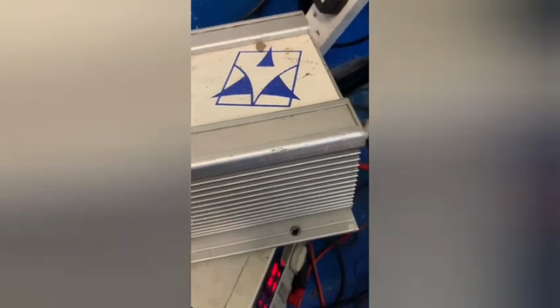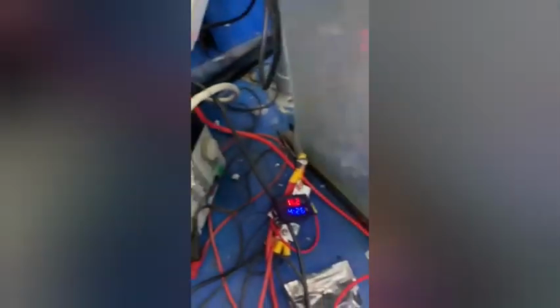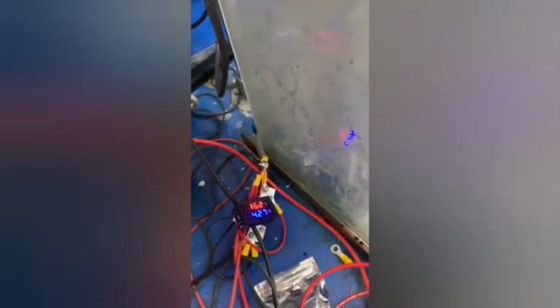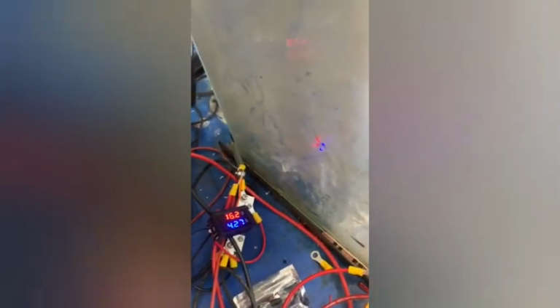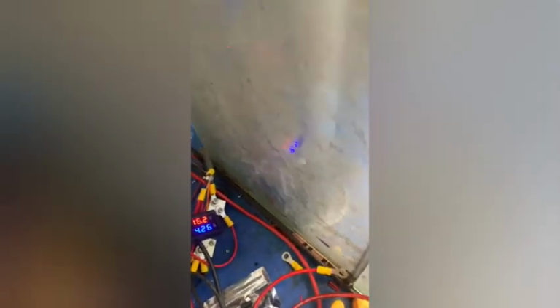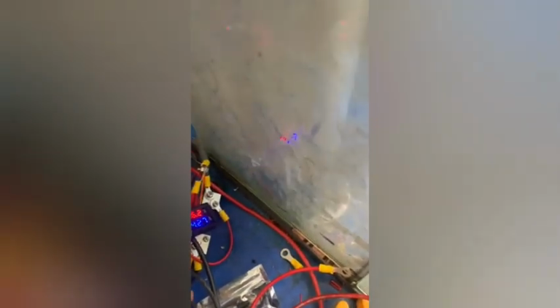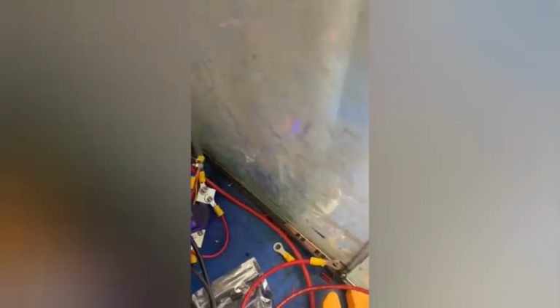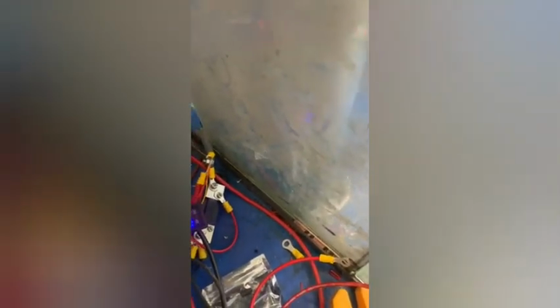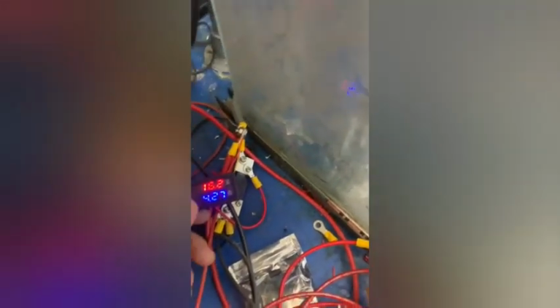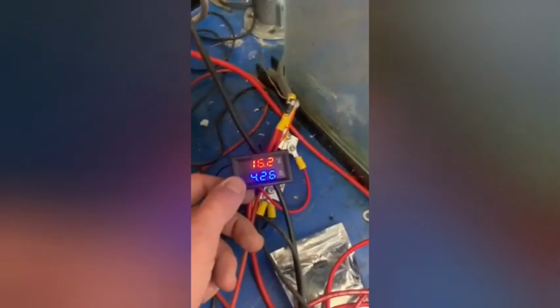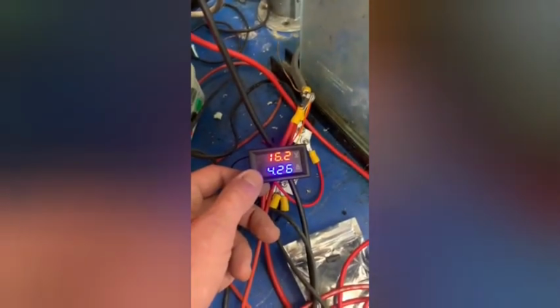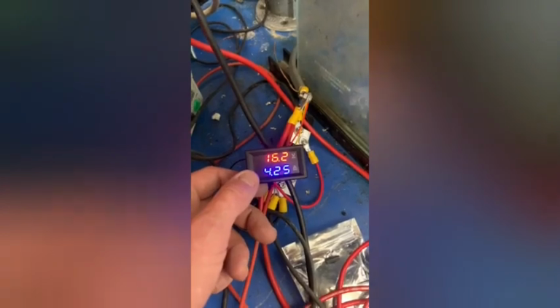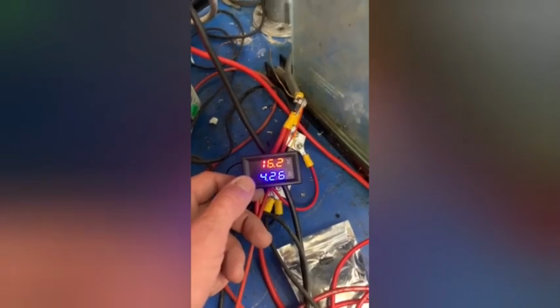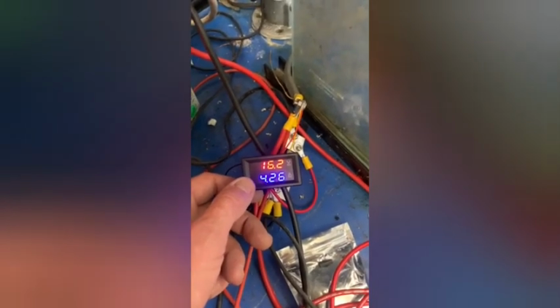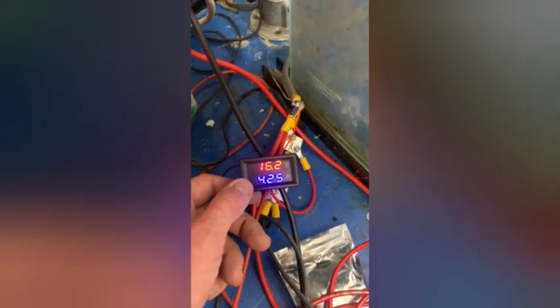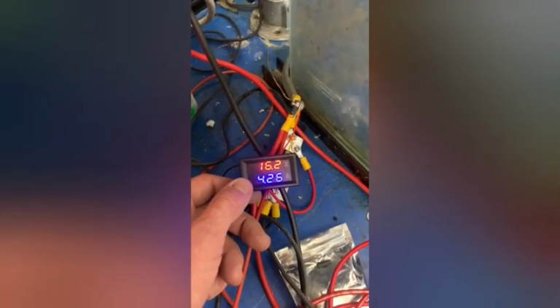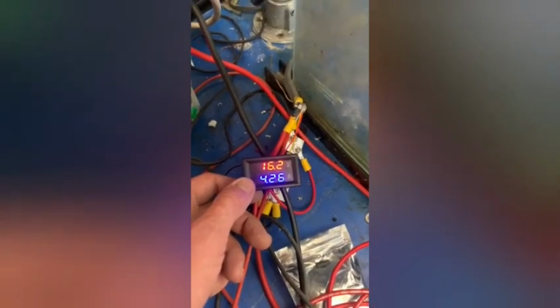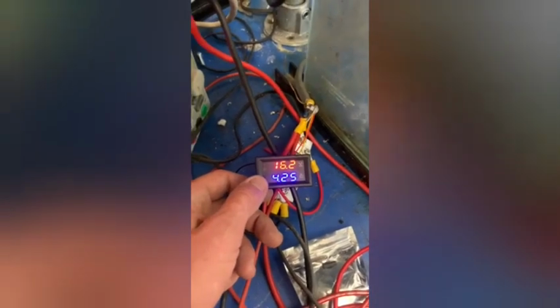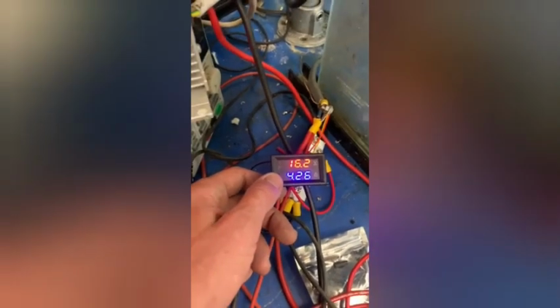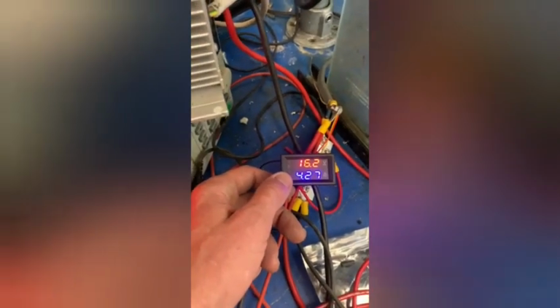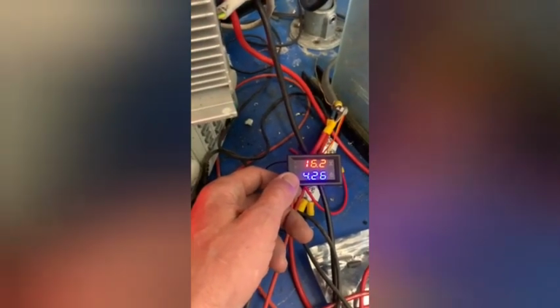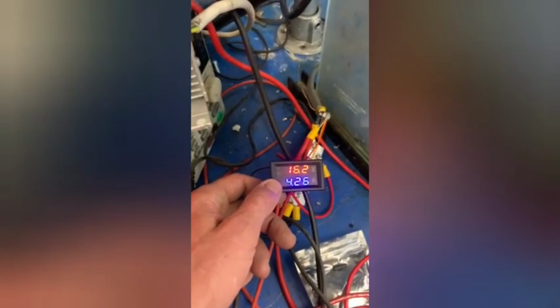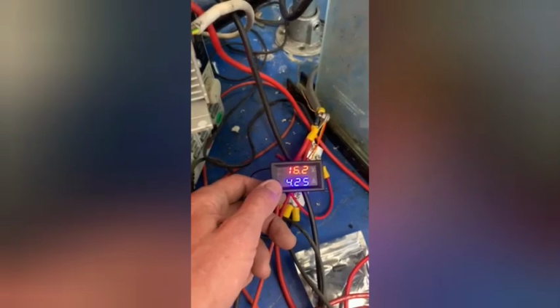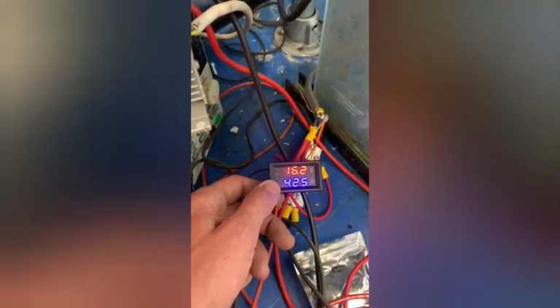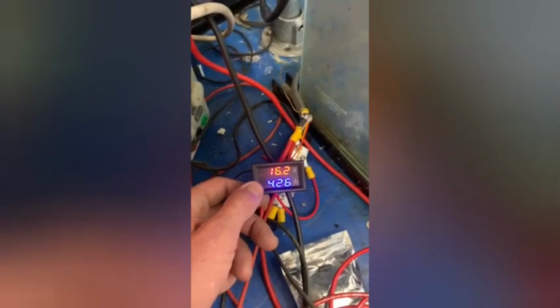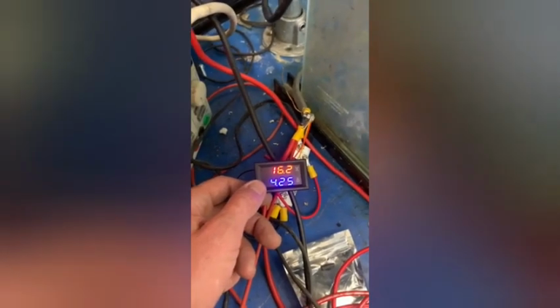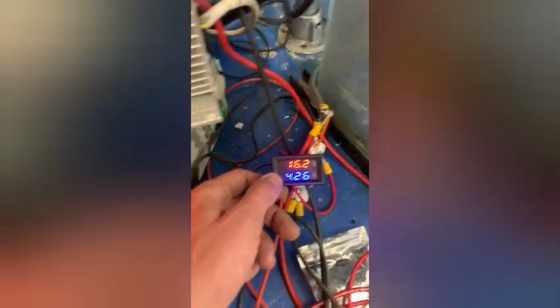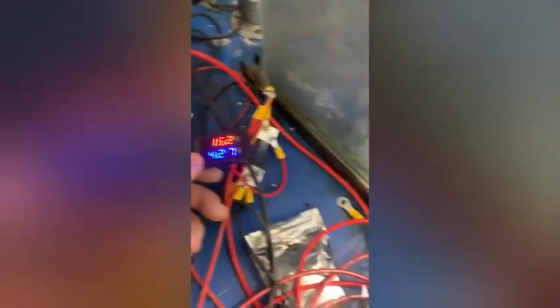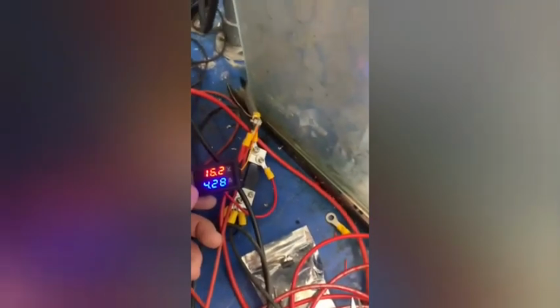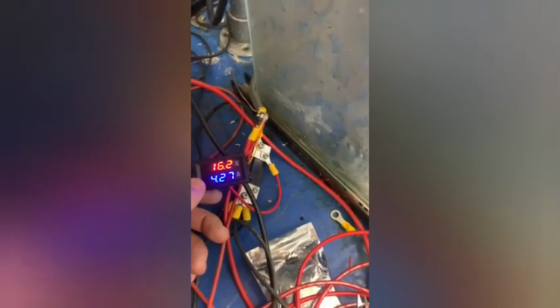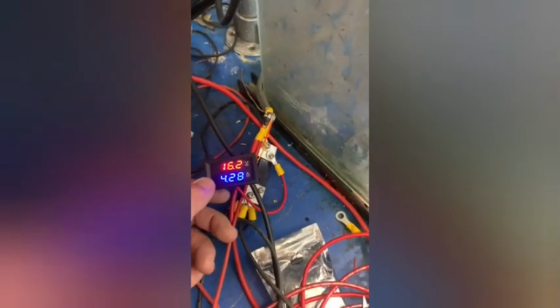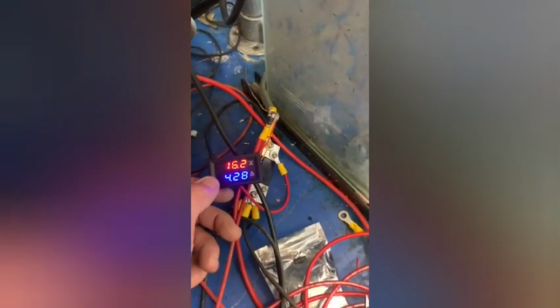It will only draw the current it needs, so it's only requesting 4.26 amps at the moment. I guess the more pieces on there, the more it will draw — step in the right direction.